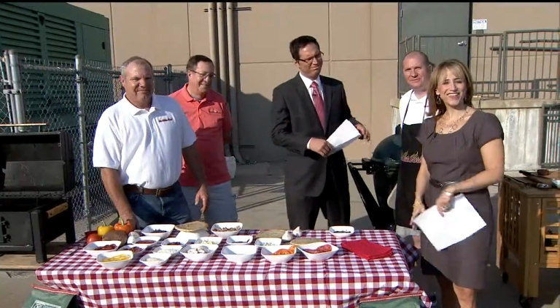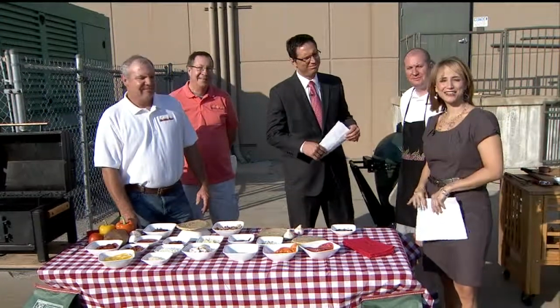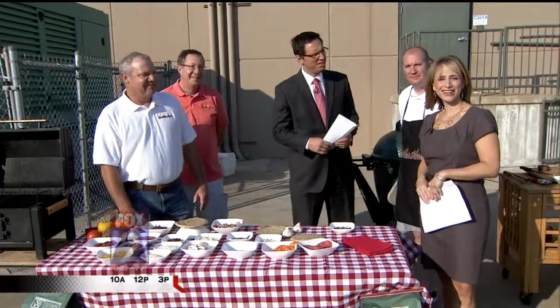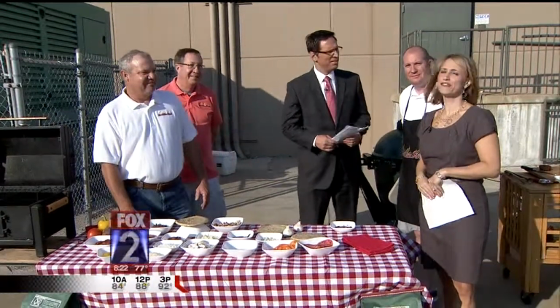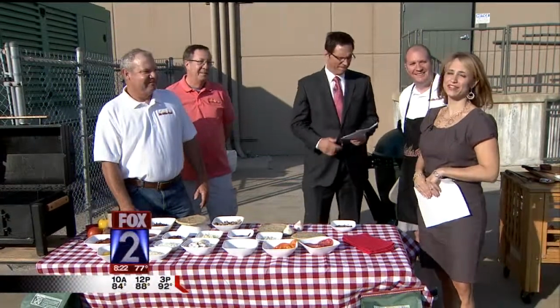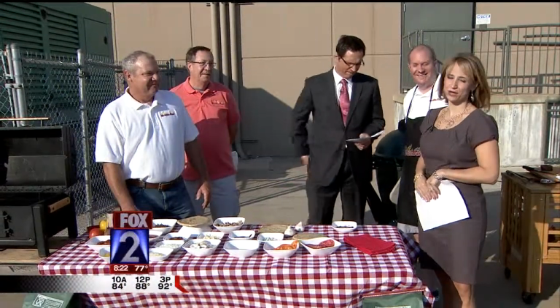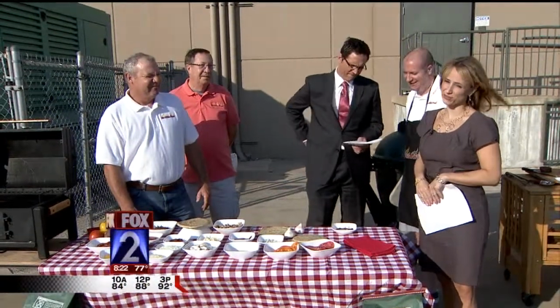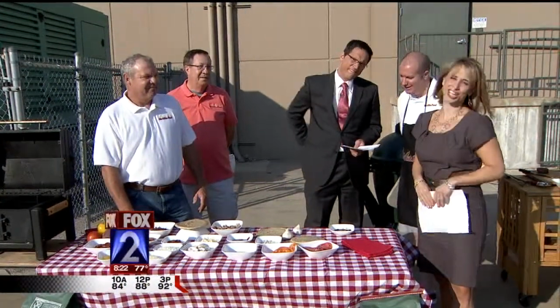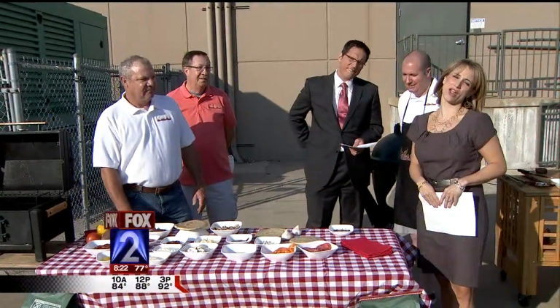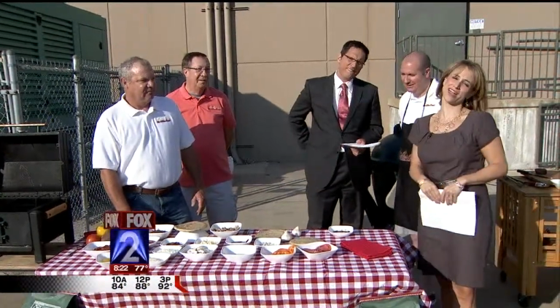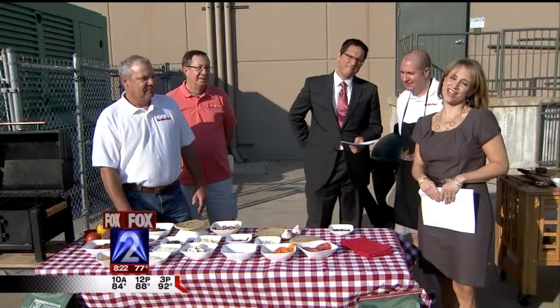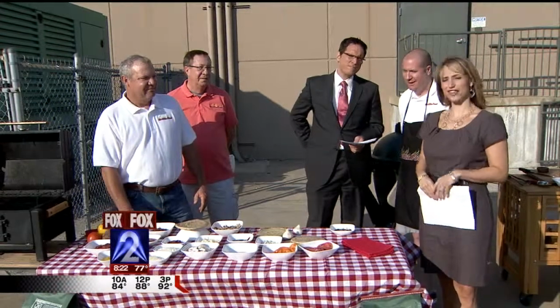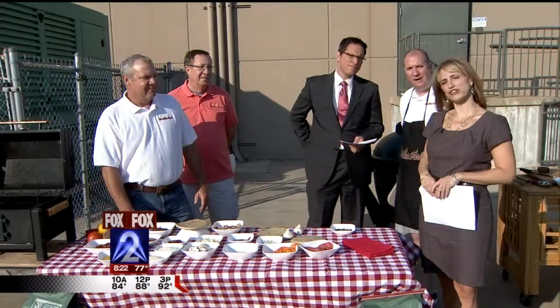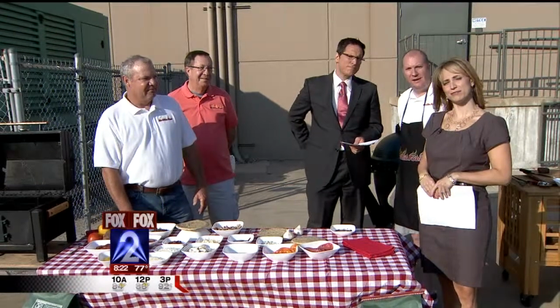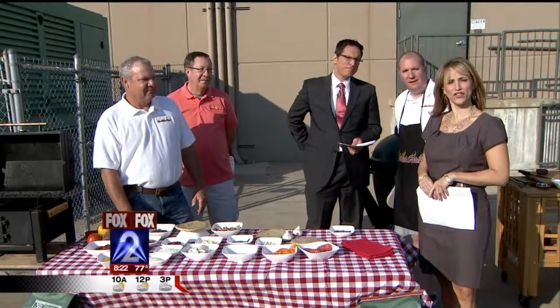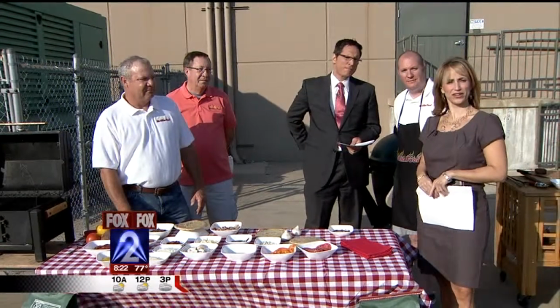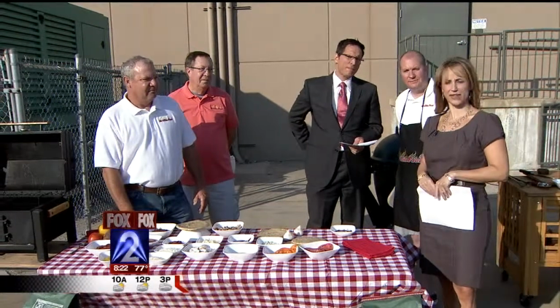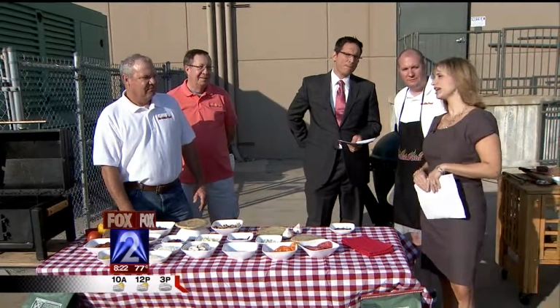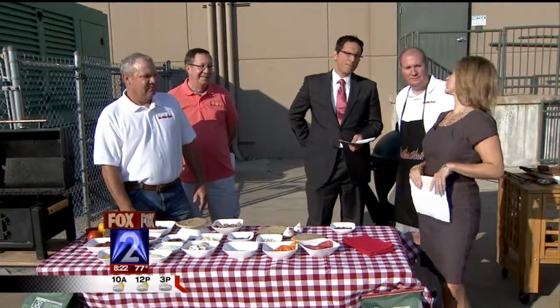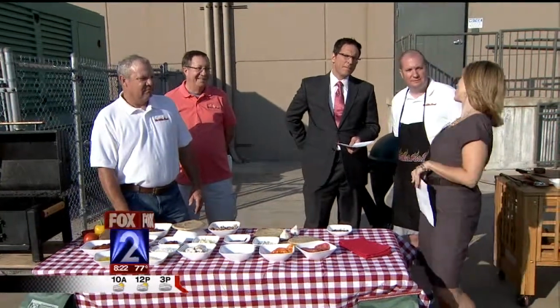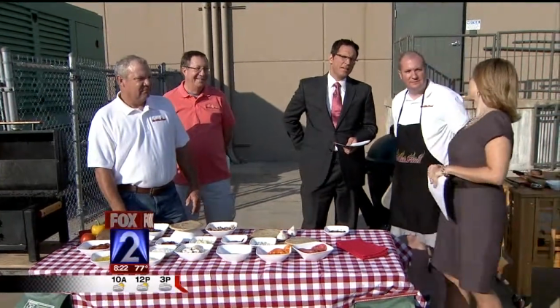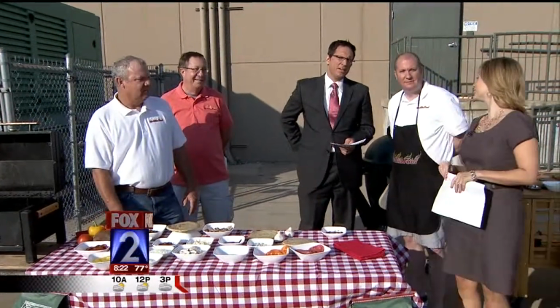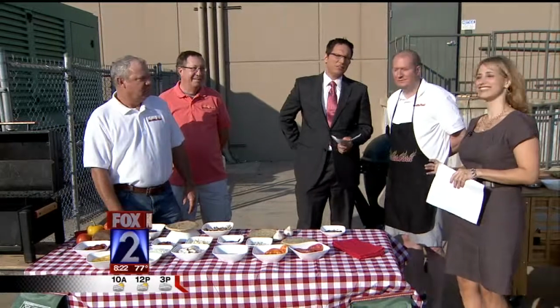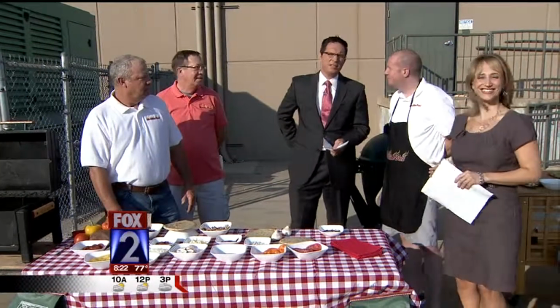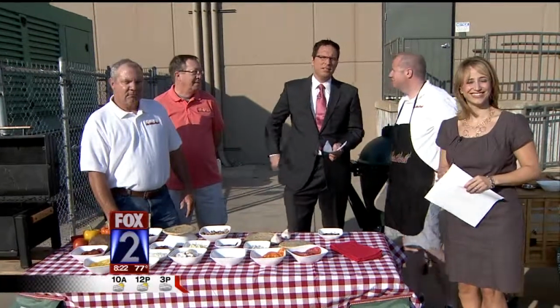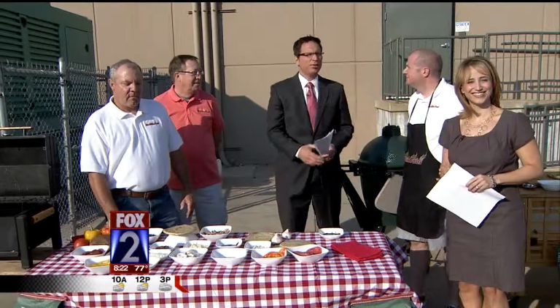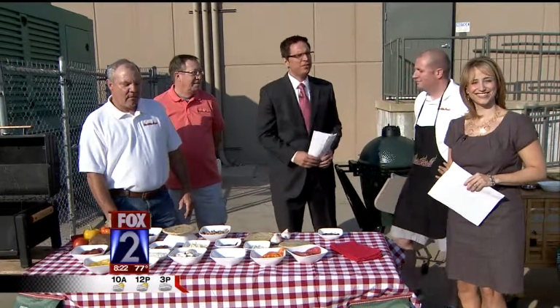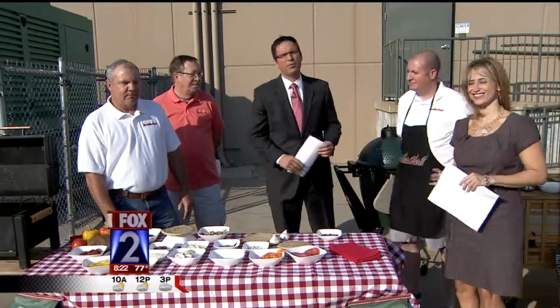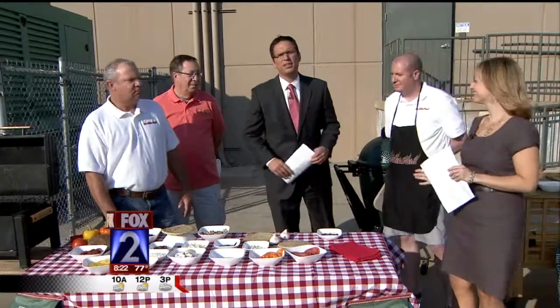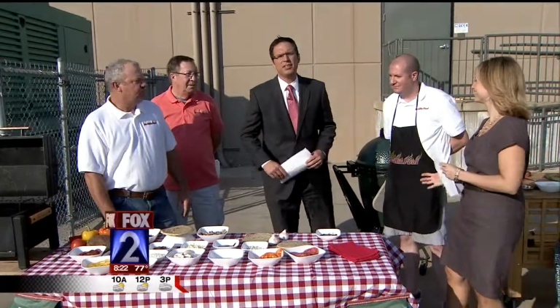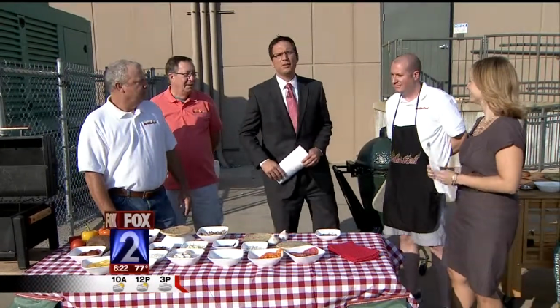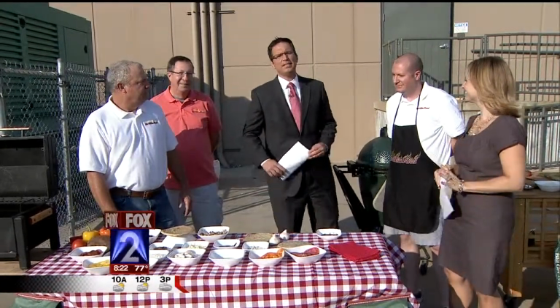Welcome back, everybody. The unofficial end of summer next weekend, Labor Day weekend. Have you thought about what you're going to cook on the grill yet for that big final summer blowout barbecue? How about skipping the burgers and the pork steaks? Let's grill some pizza.